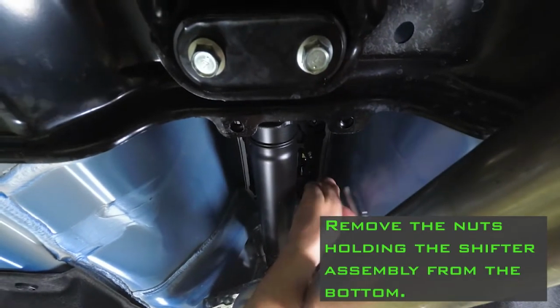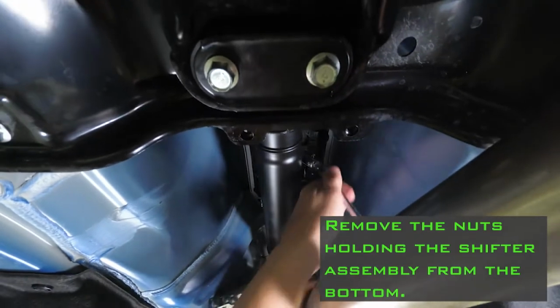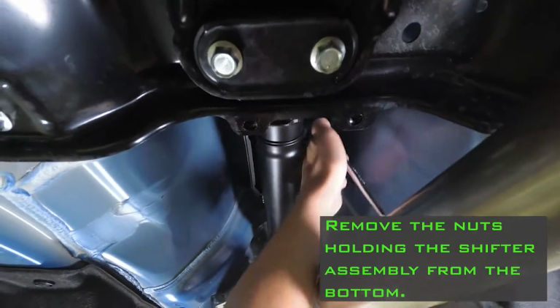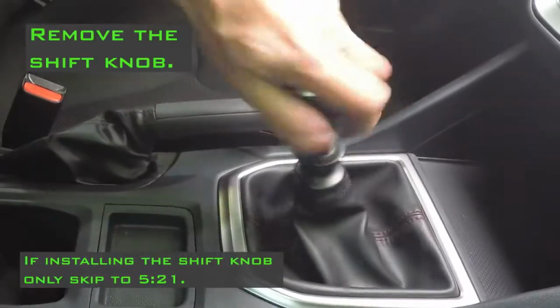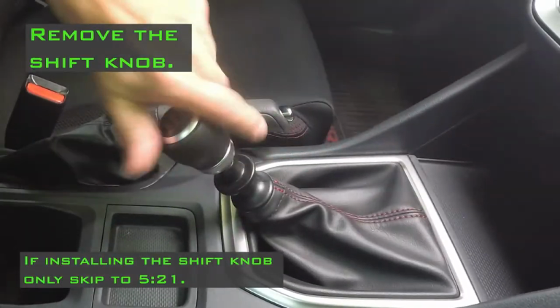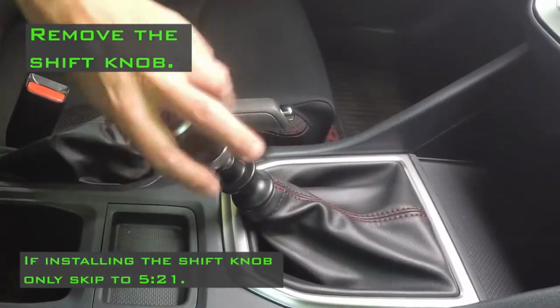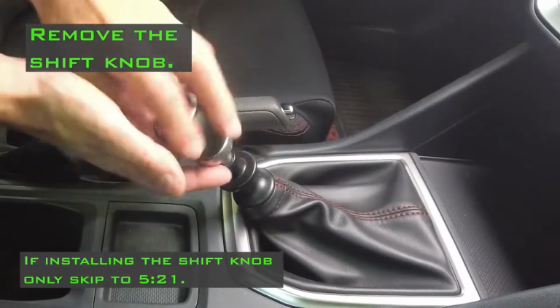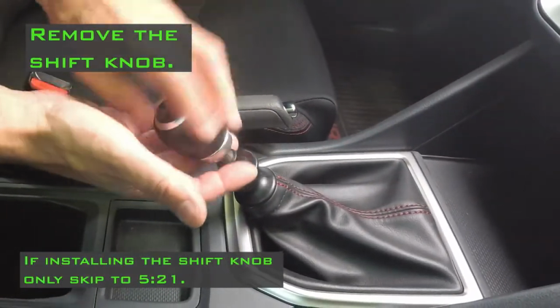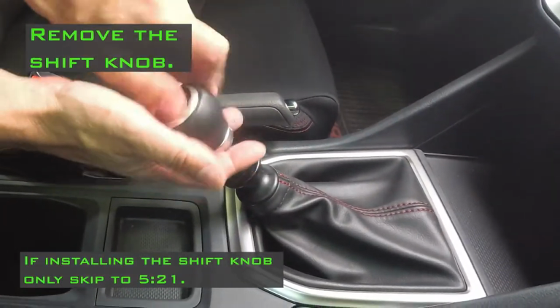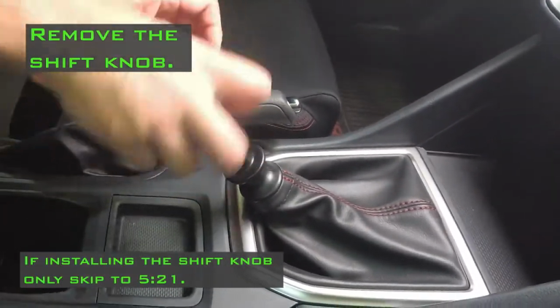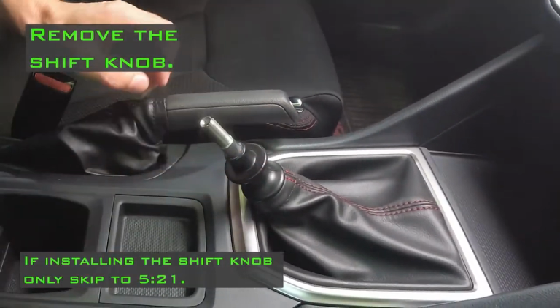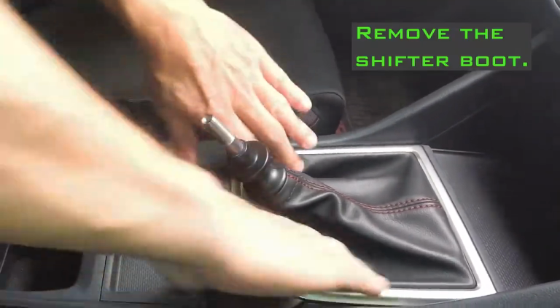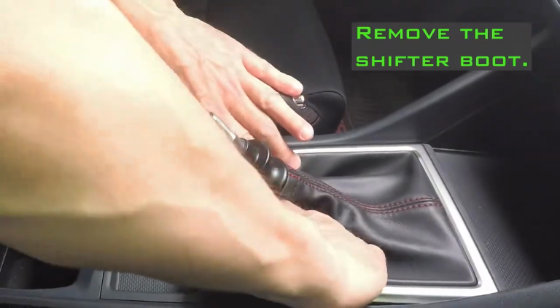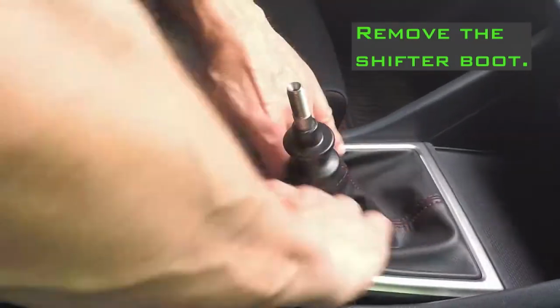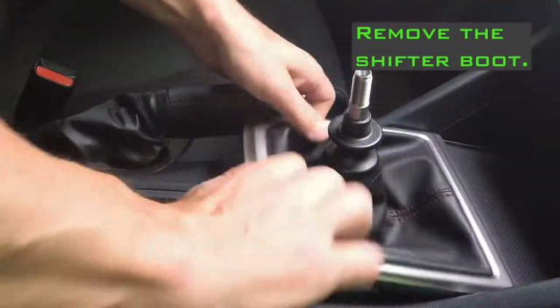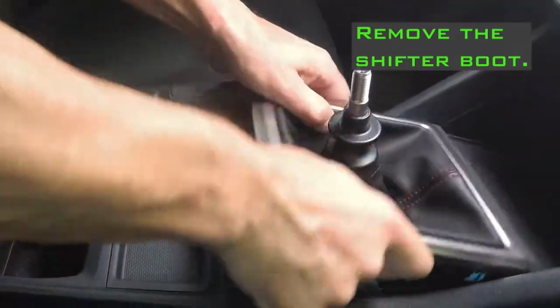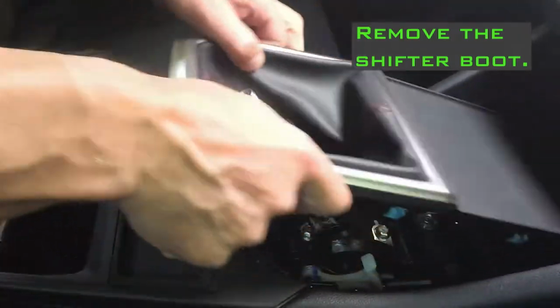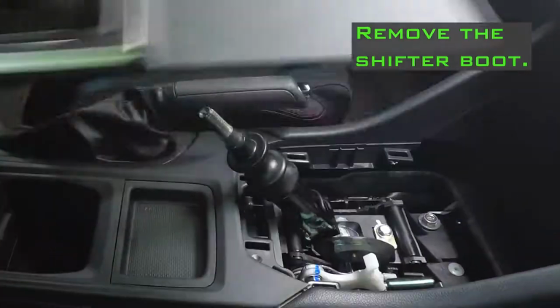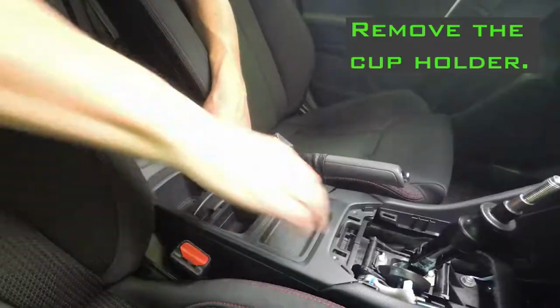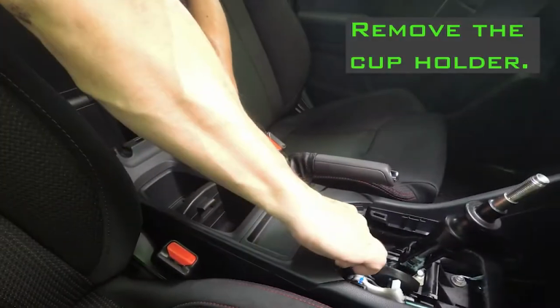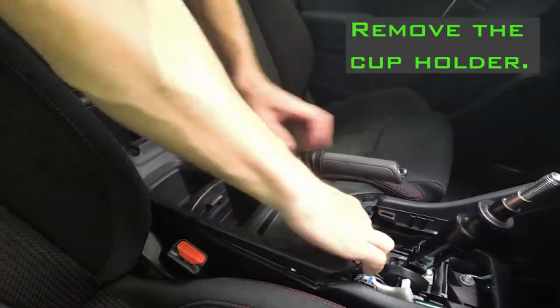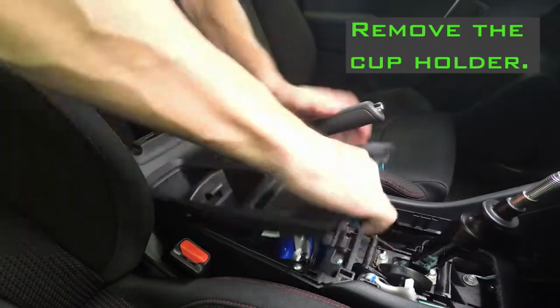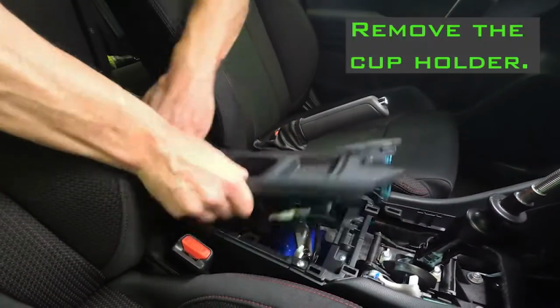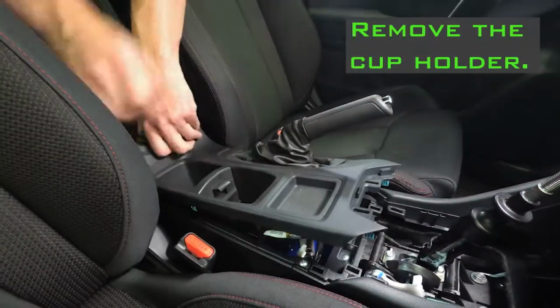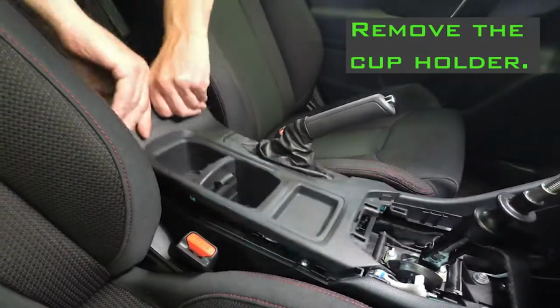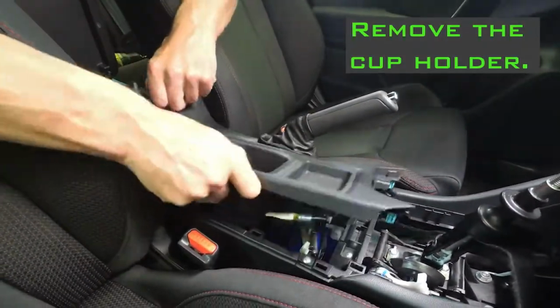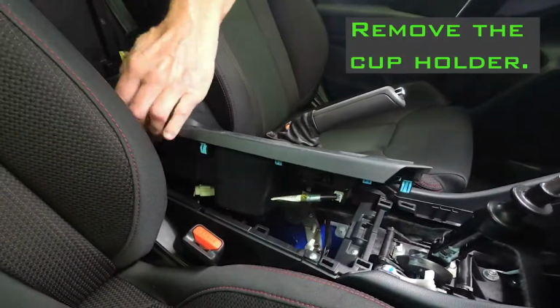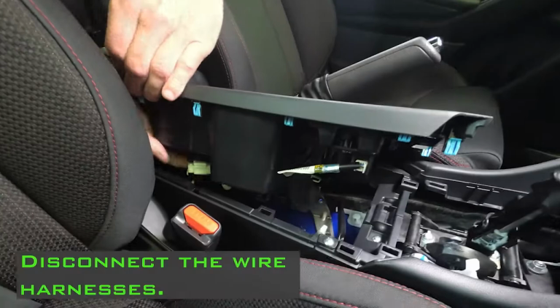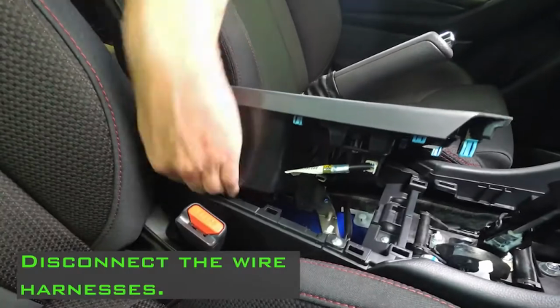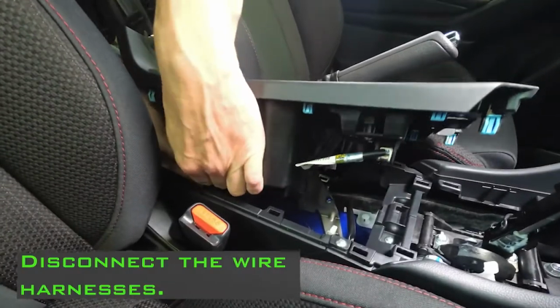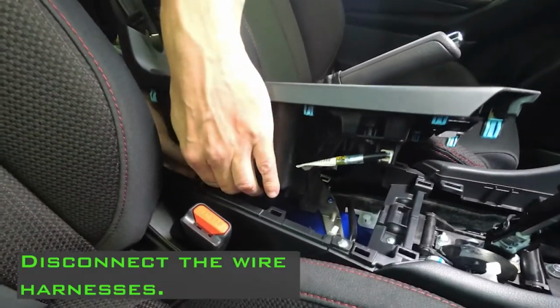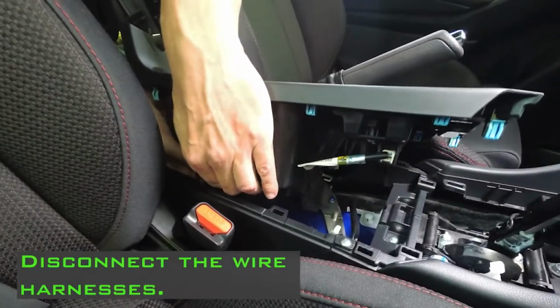Remove the shift knob. If installing the shift knob only, skip to 5:21. Remove the shifter boot. Remove the cup holder. Disconnect the wire harnesses.